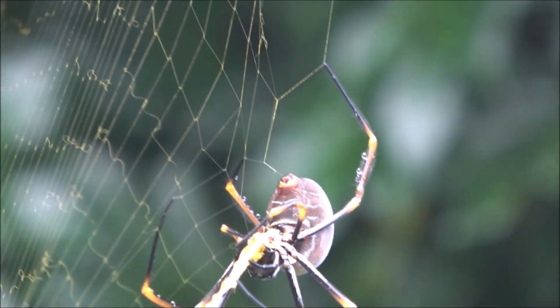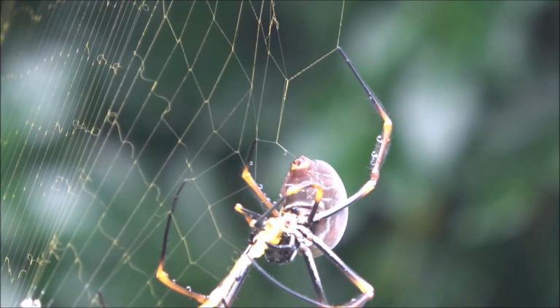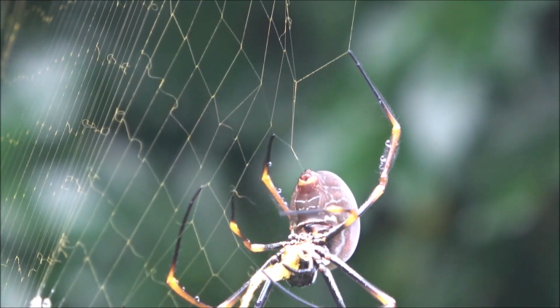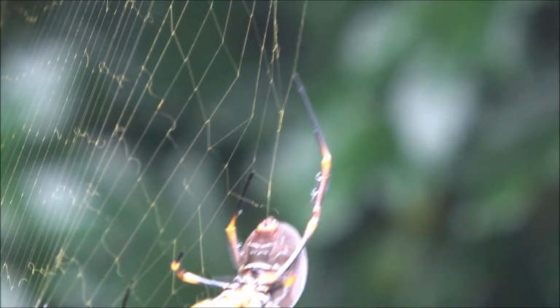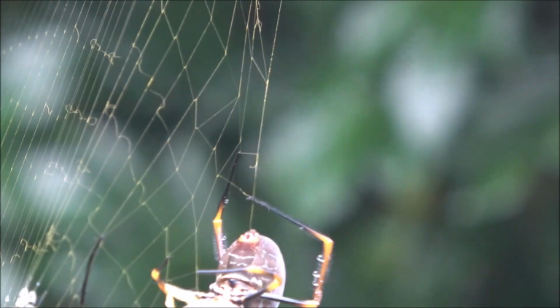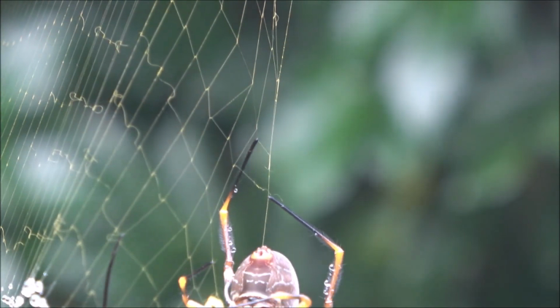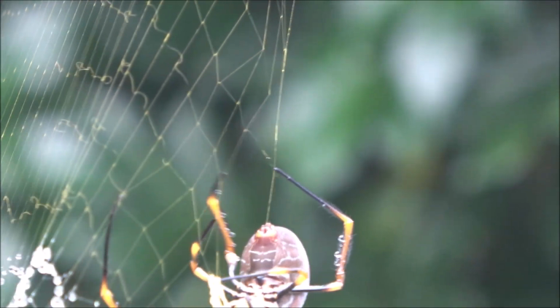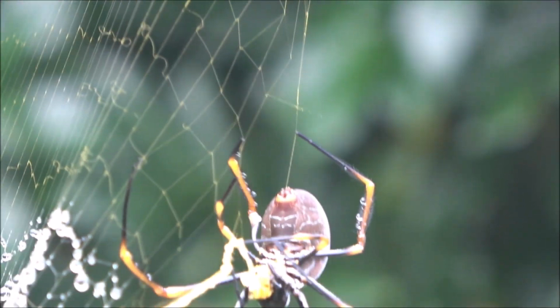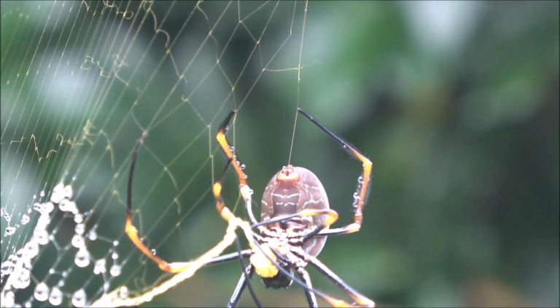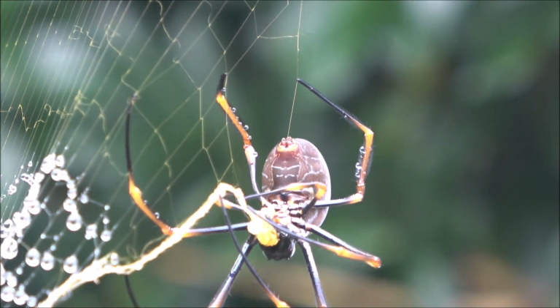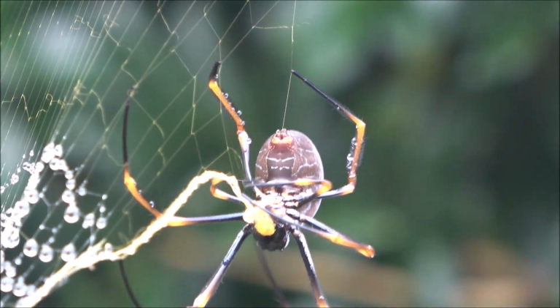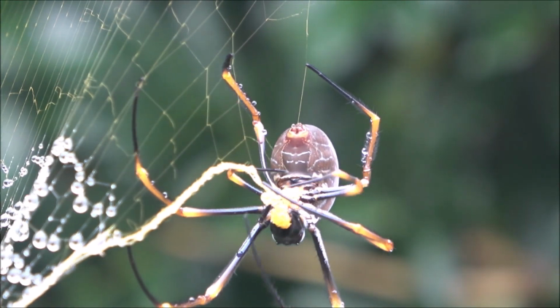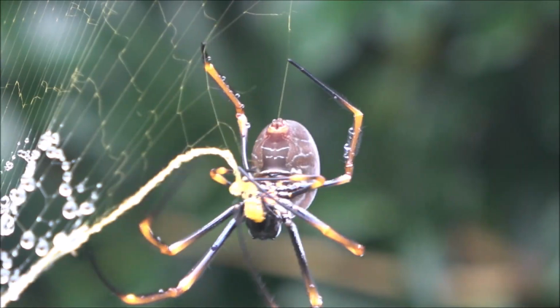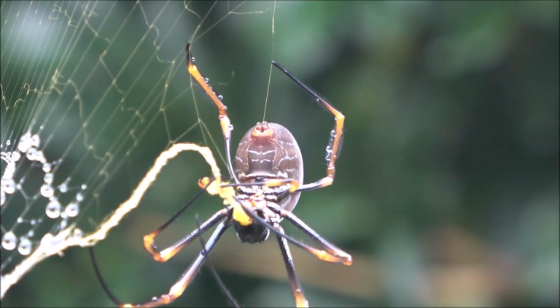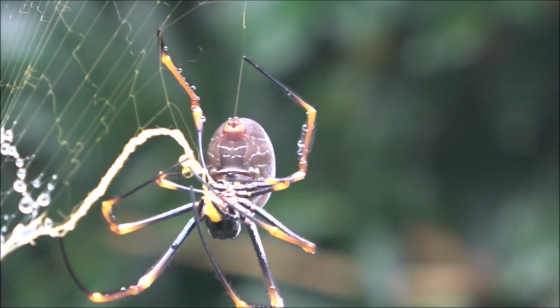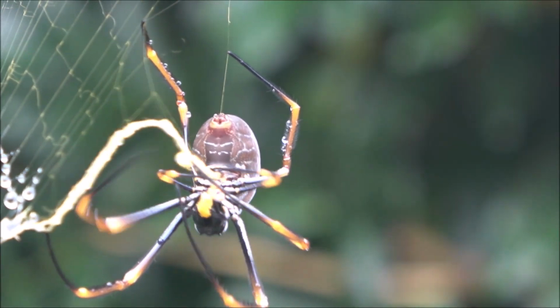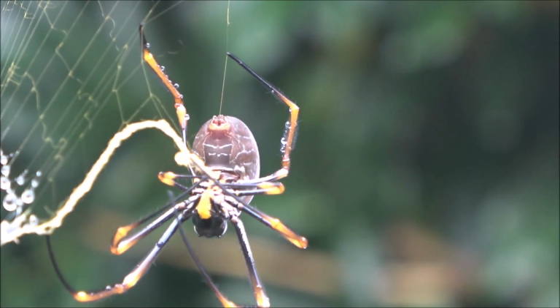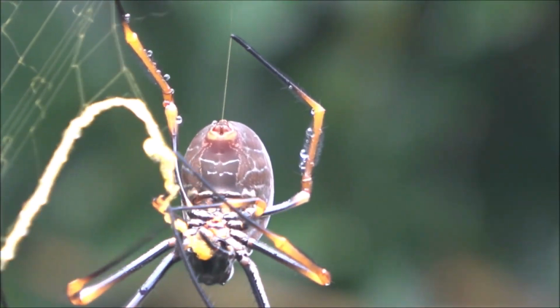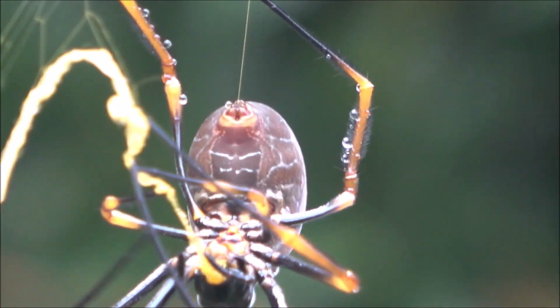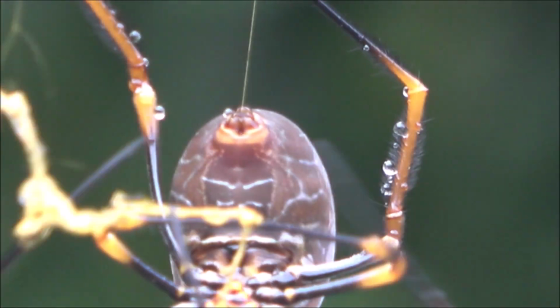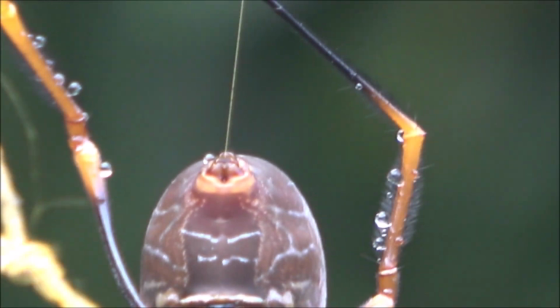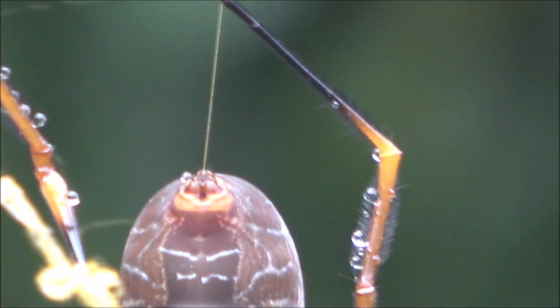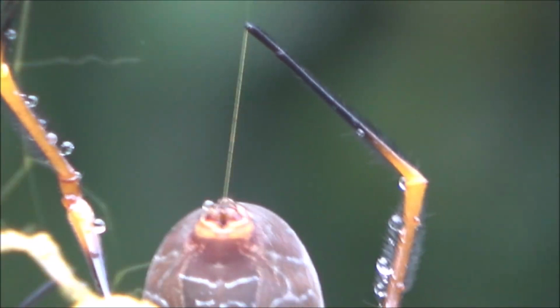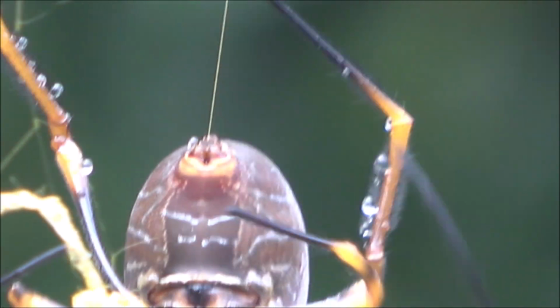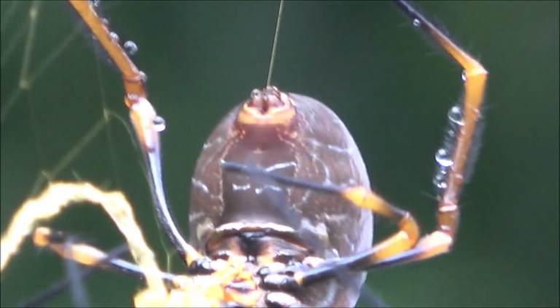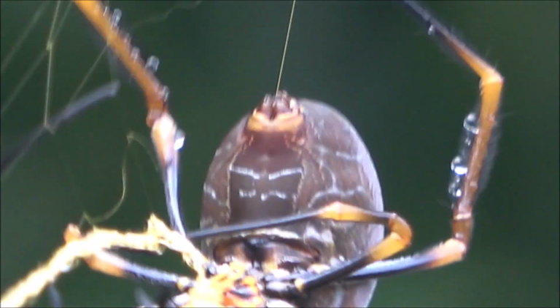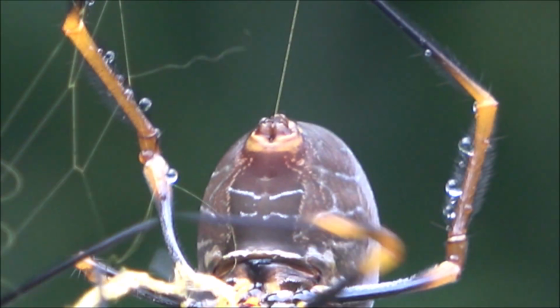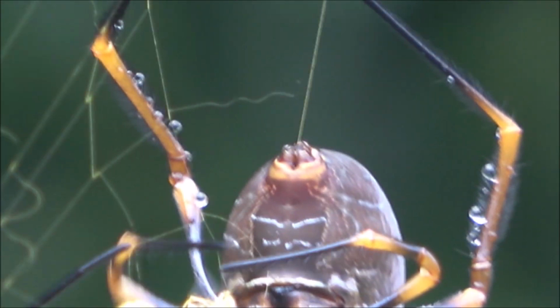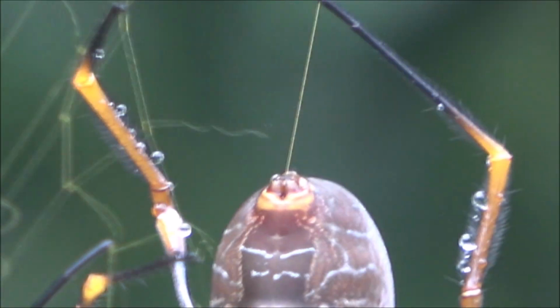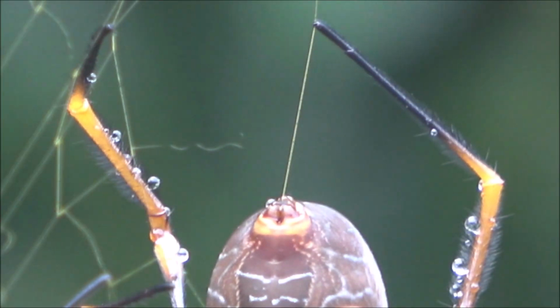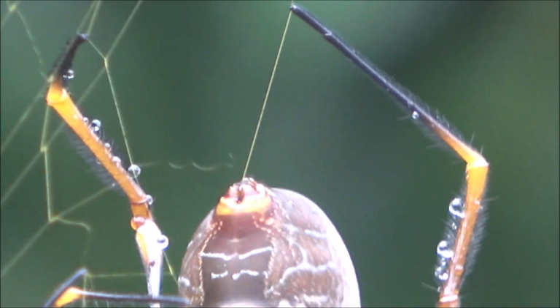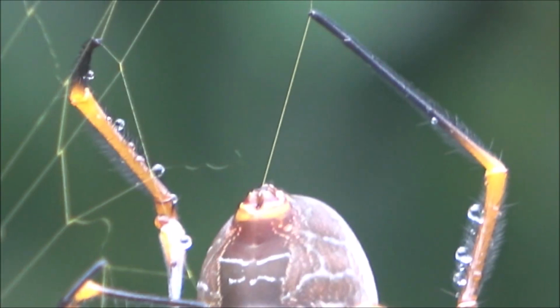Their web placement is strategic, usually between trees or tall shrubs, catching flying insects on the move. The golden color may actually help in luring prey, especially in bright environments where the silk reflects UV light.